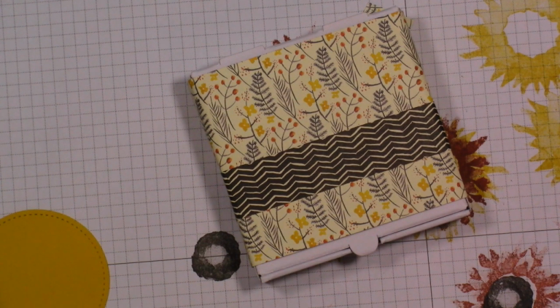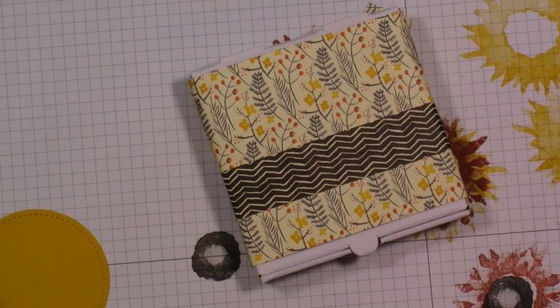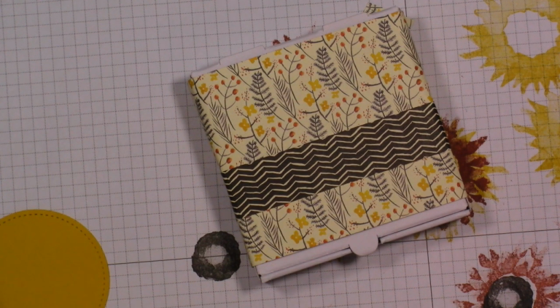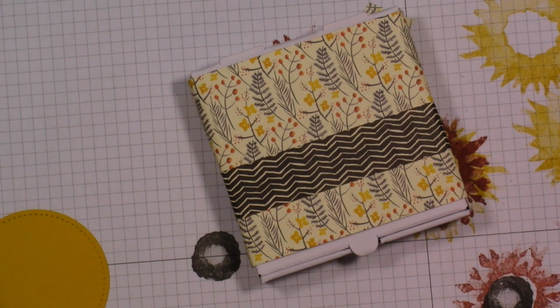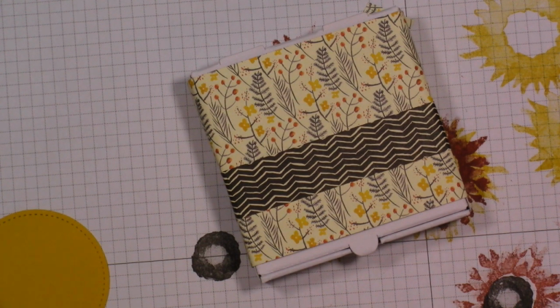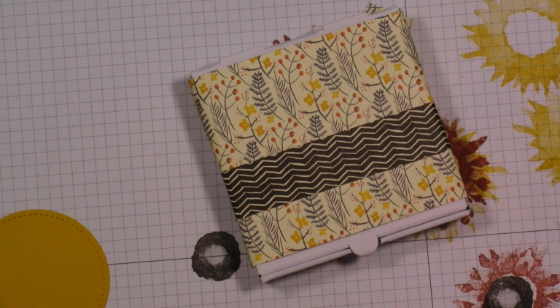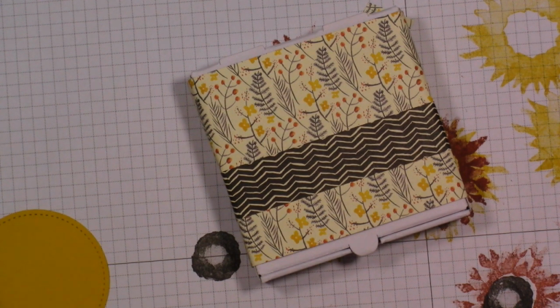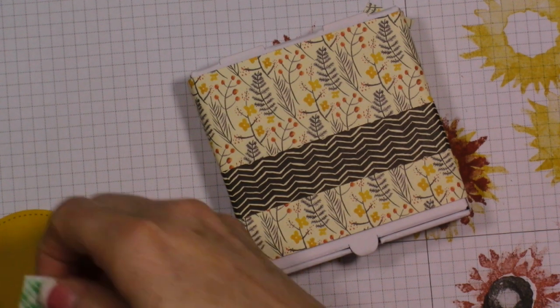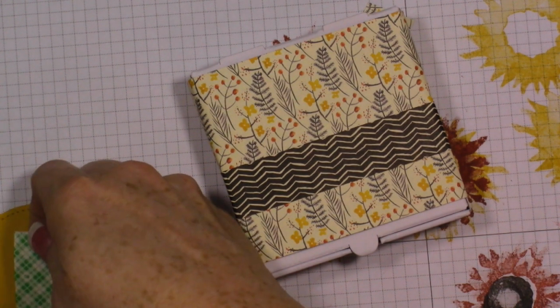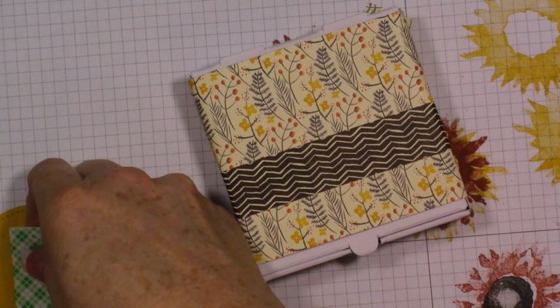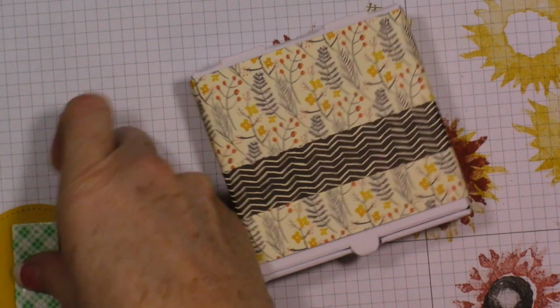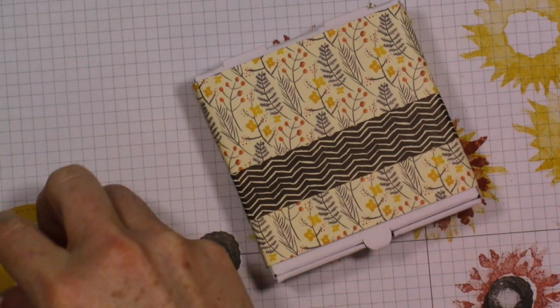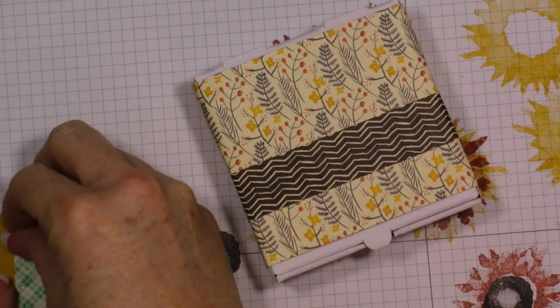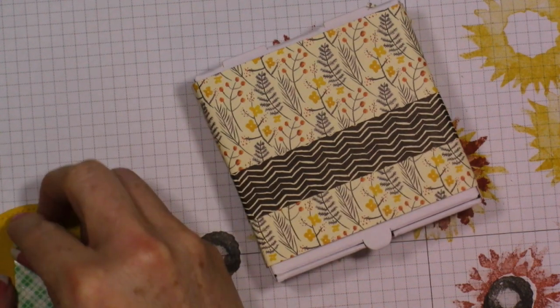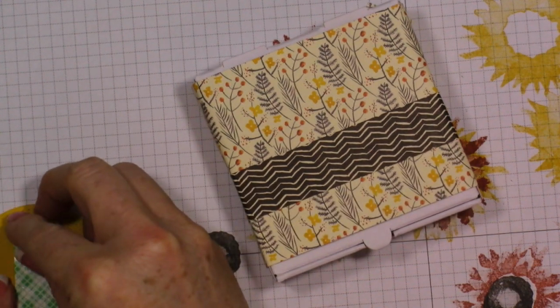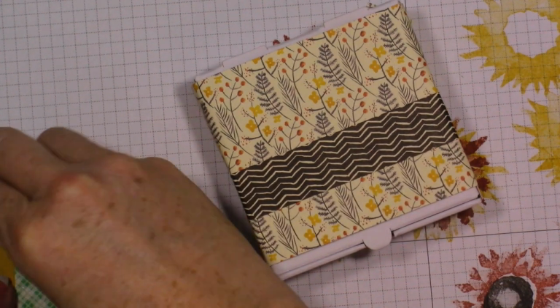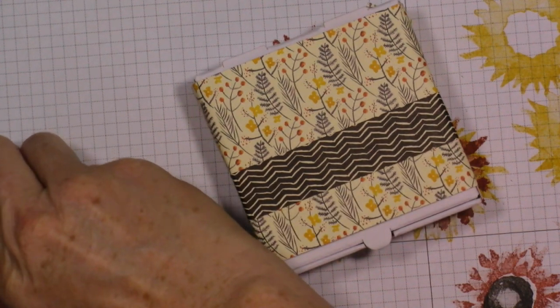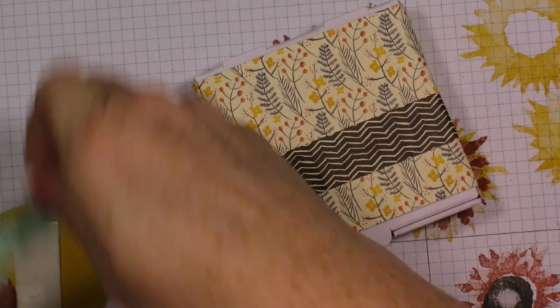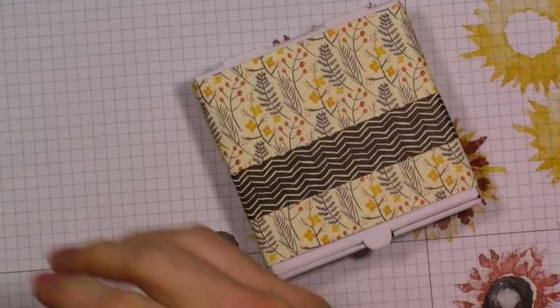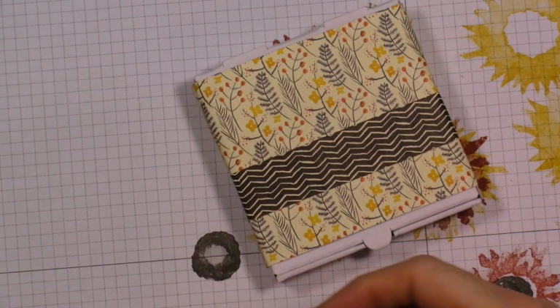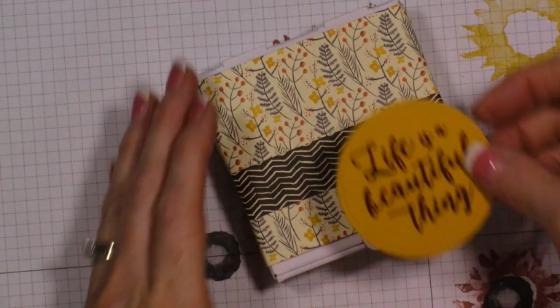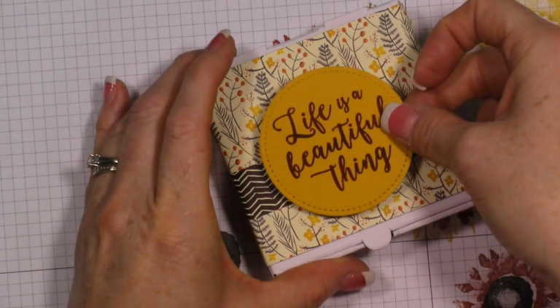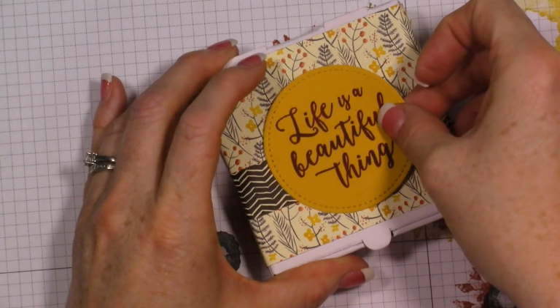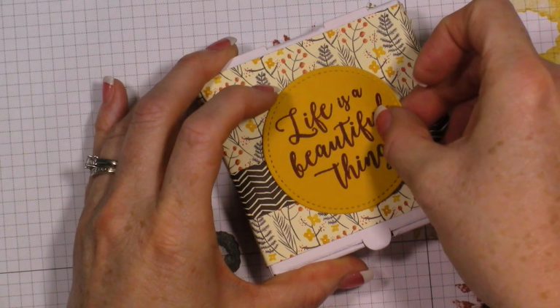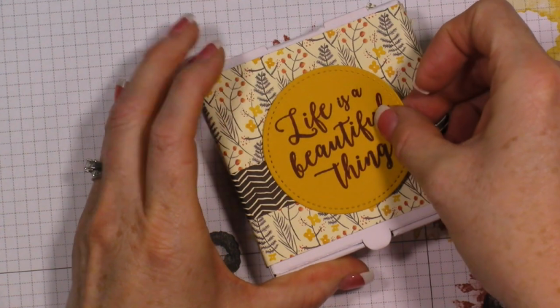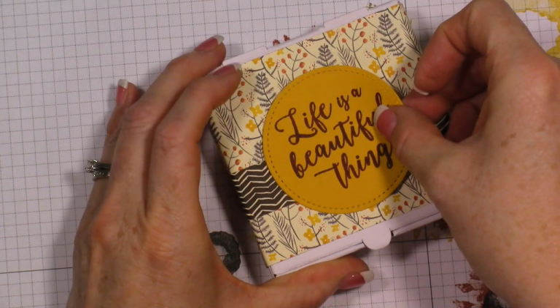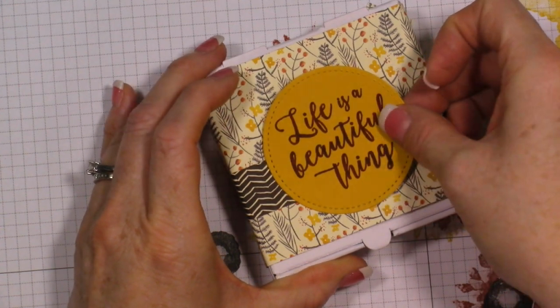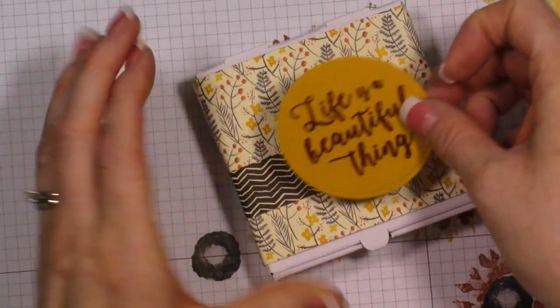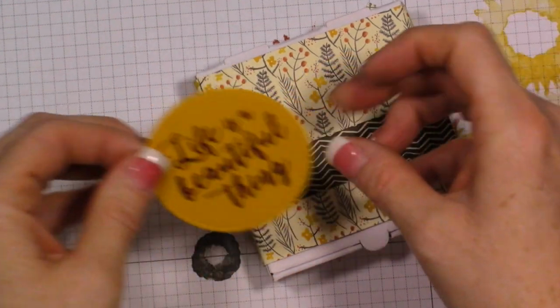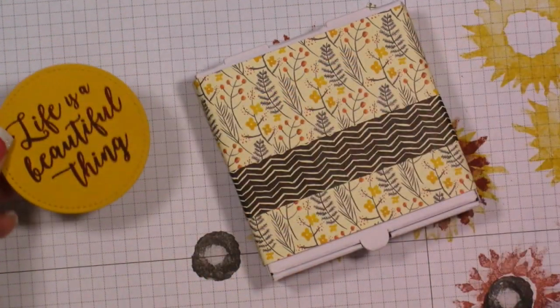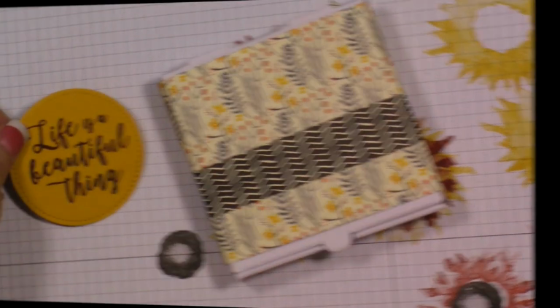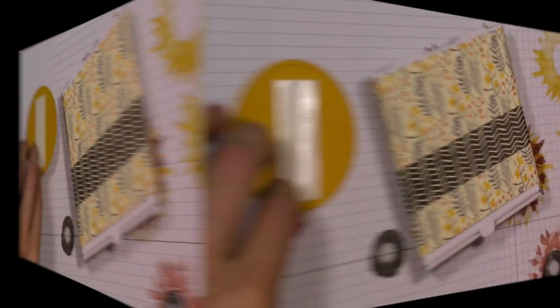We're going to add a little bit of foam to the back of this so I can tuck those leaves in different ways. We'll put this here, but I think we need some ribbon.